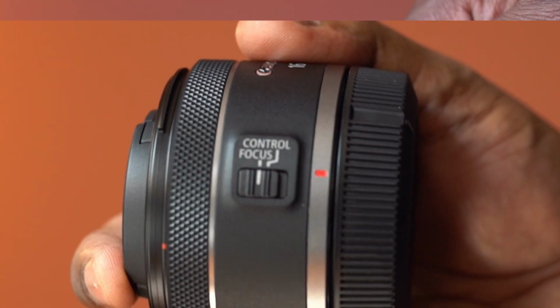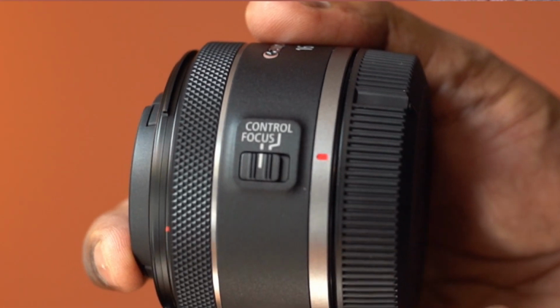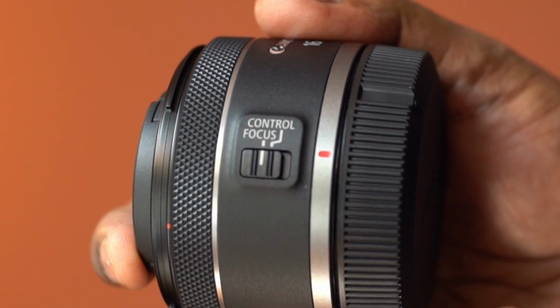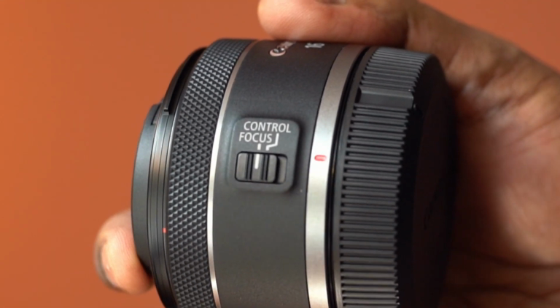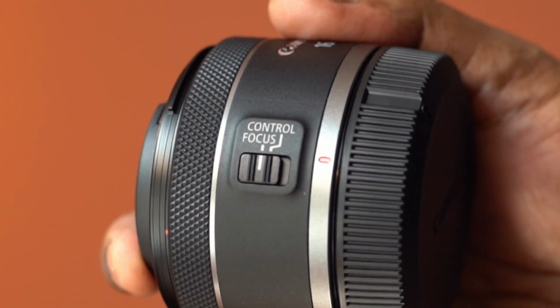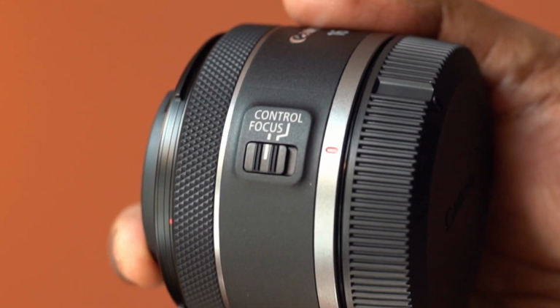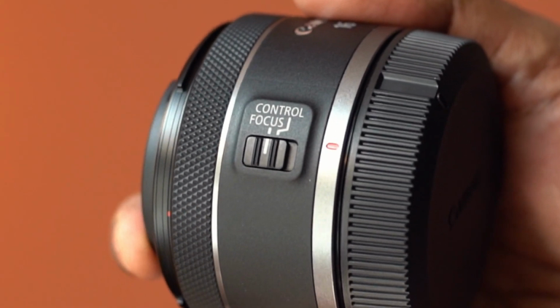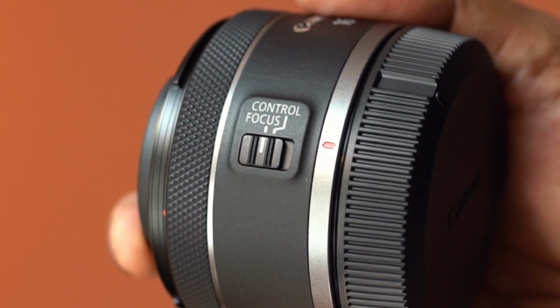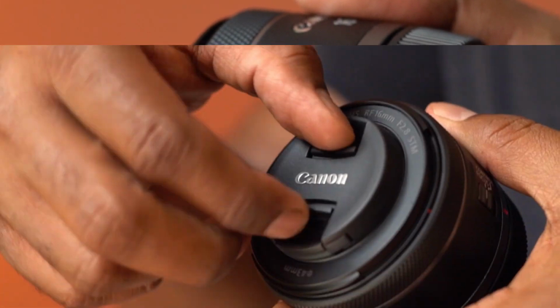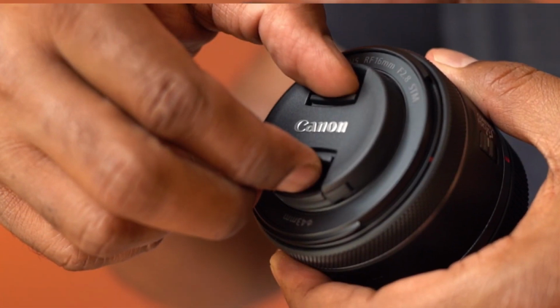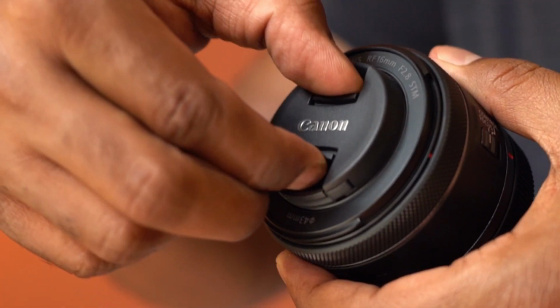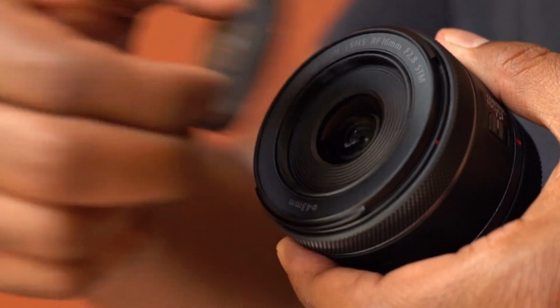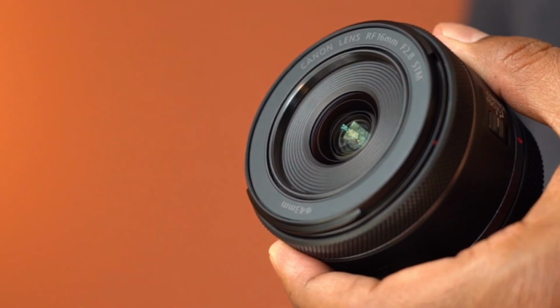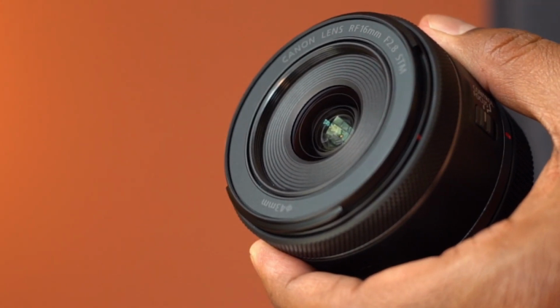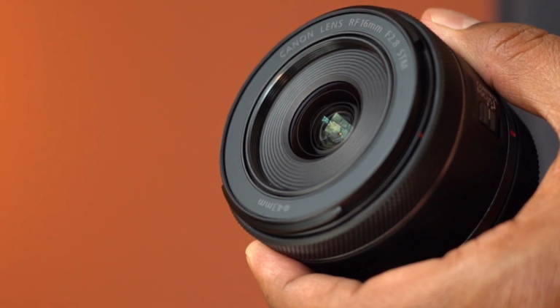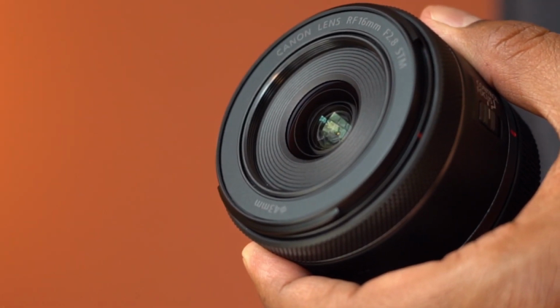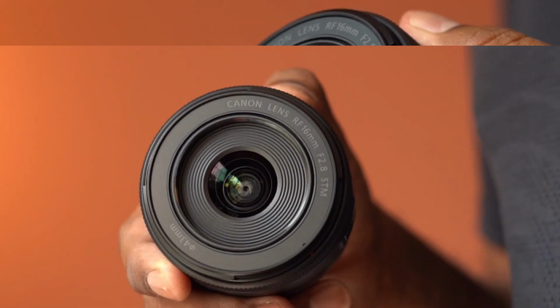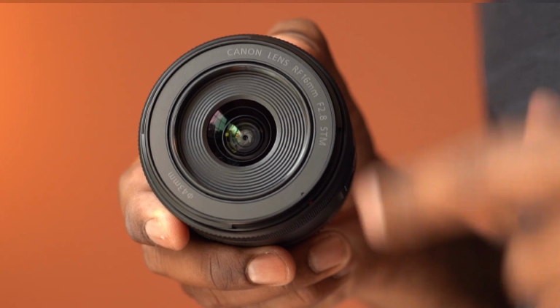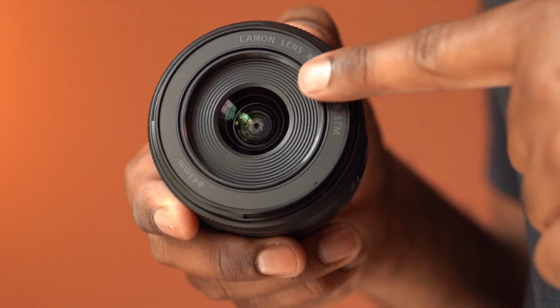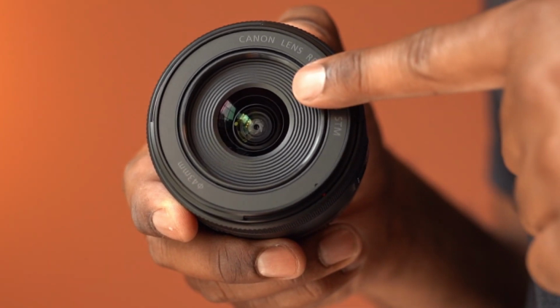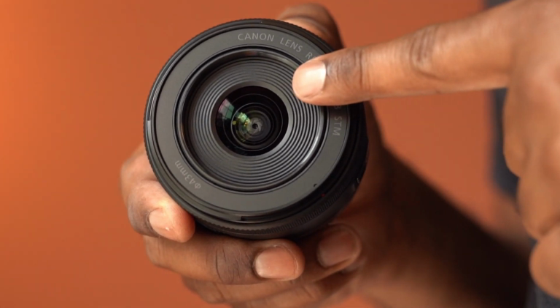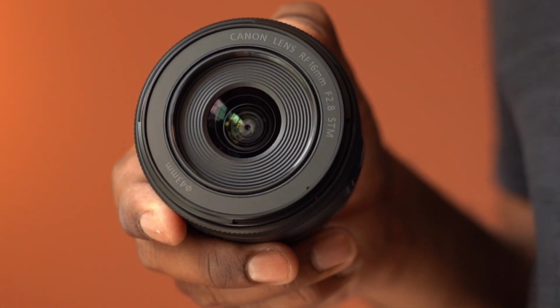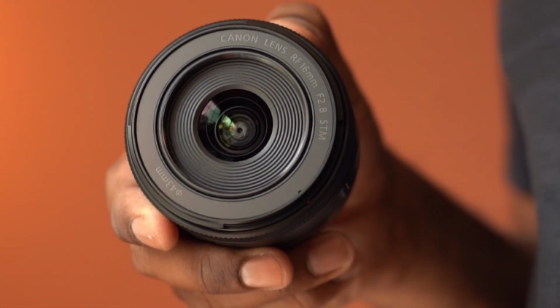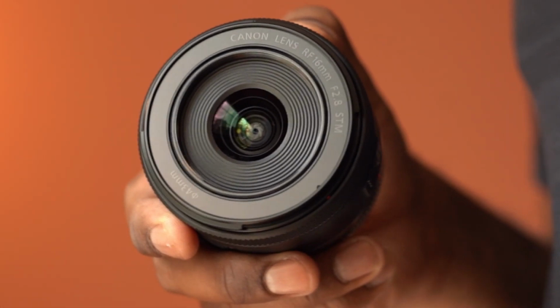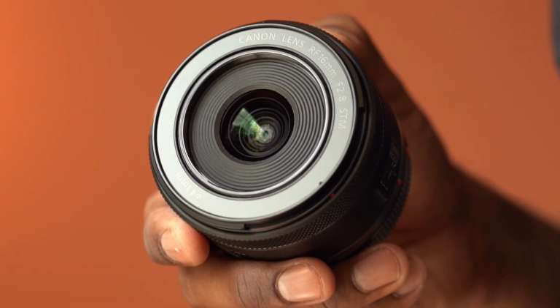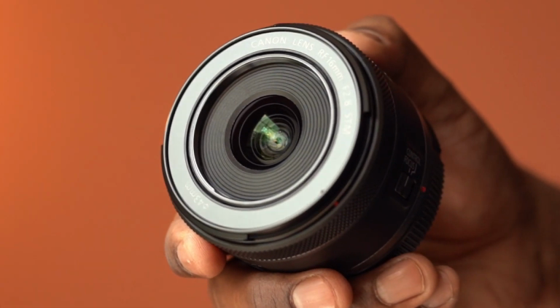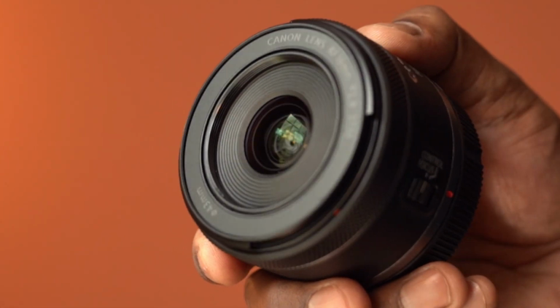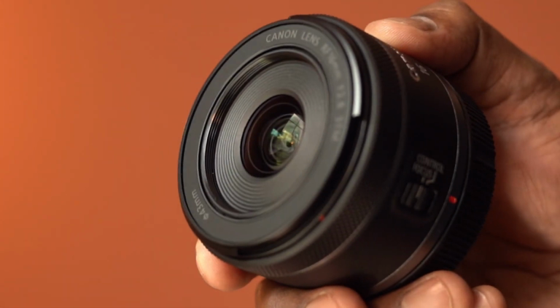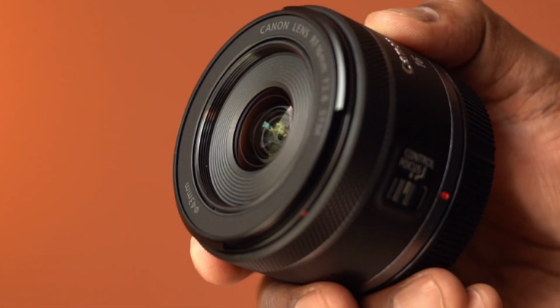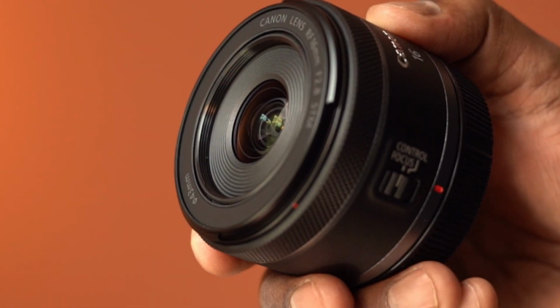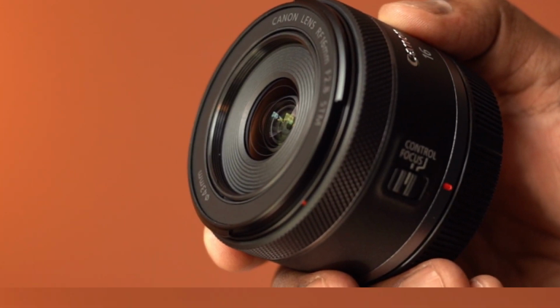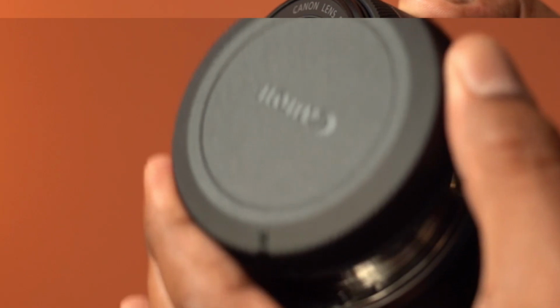Switch between control and focus modes here. This lens has a large f2.8 maximum aperture. This also has a 7-blade circular aperture for soft and beautiful bokeh.